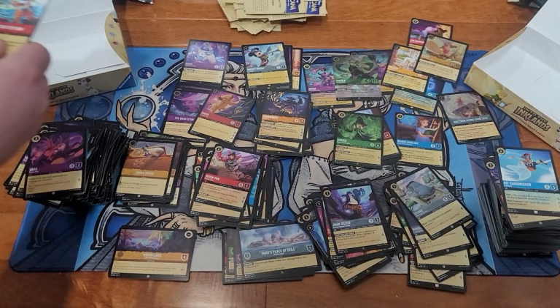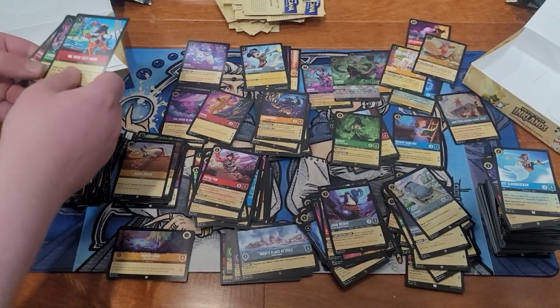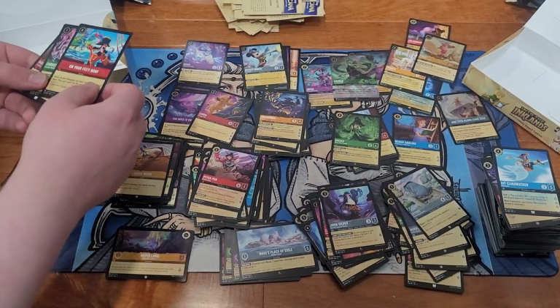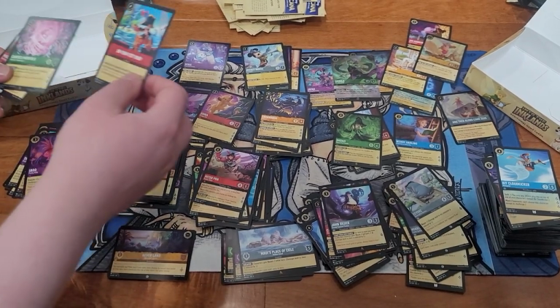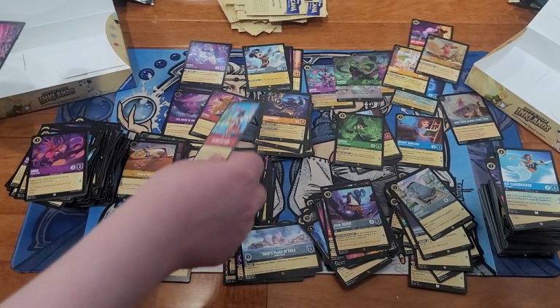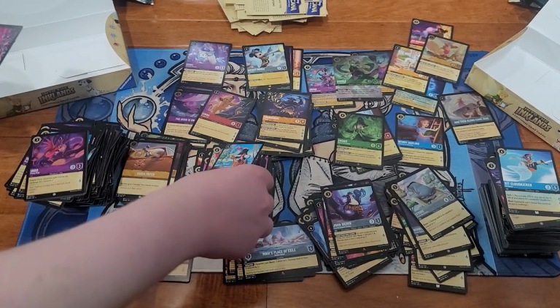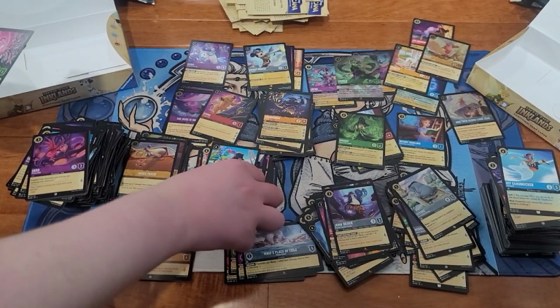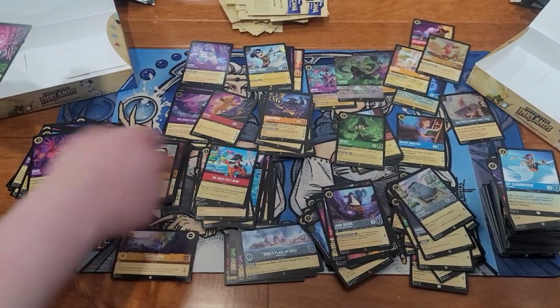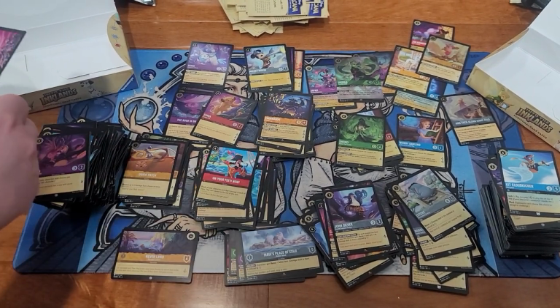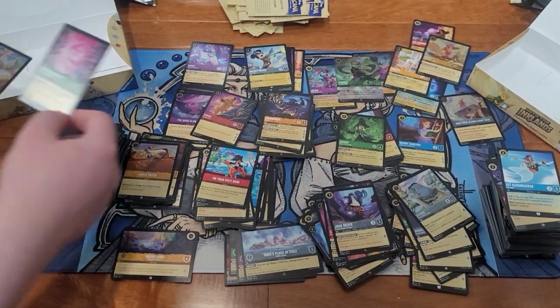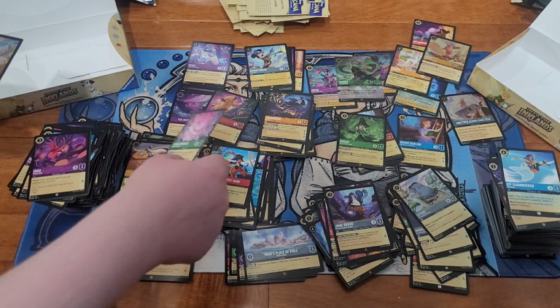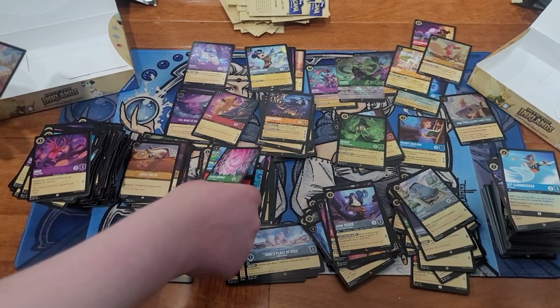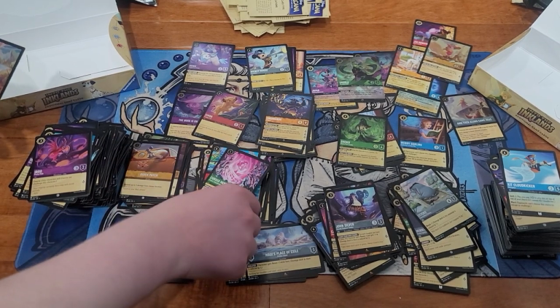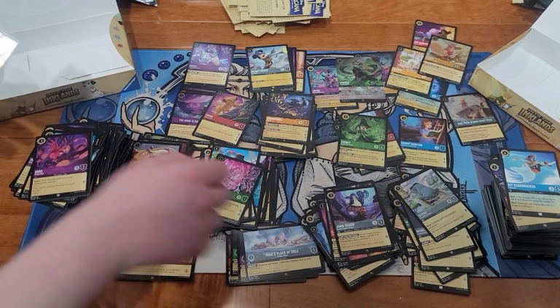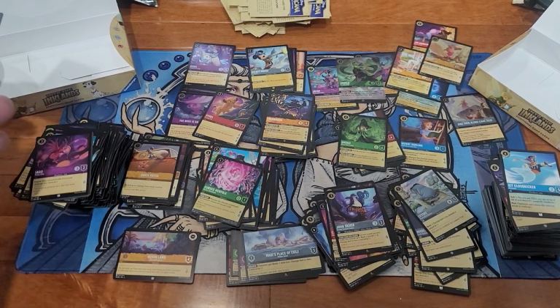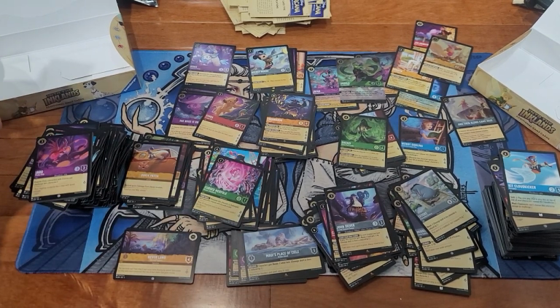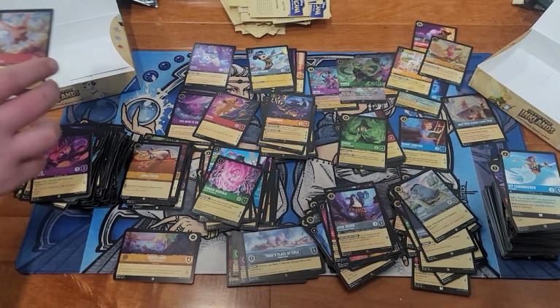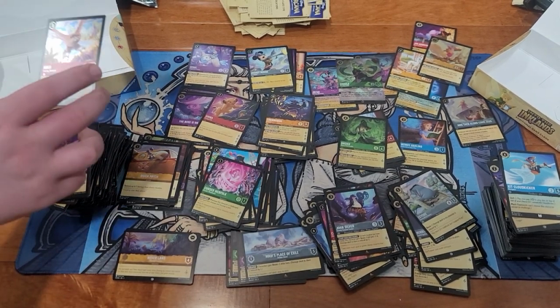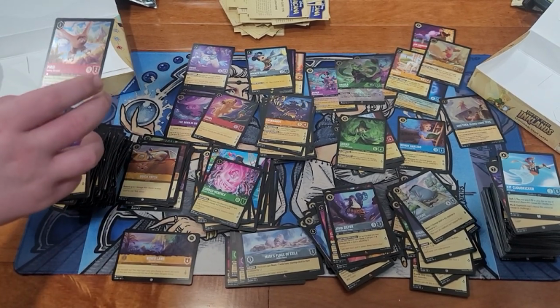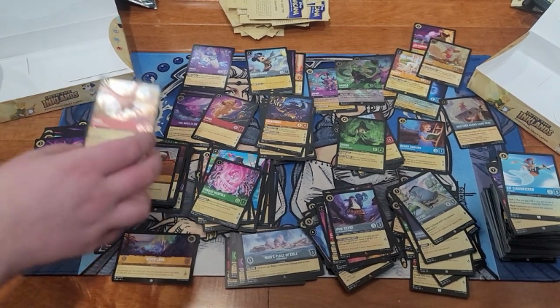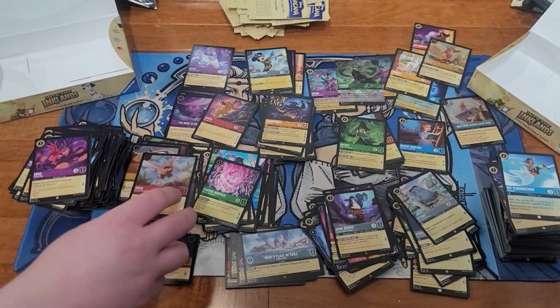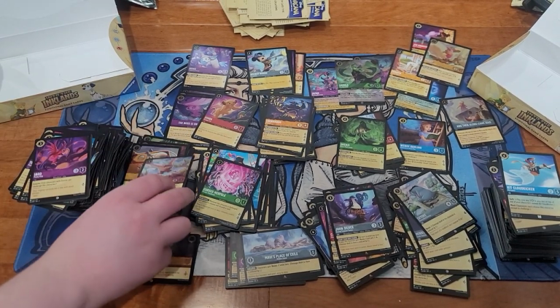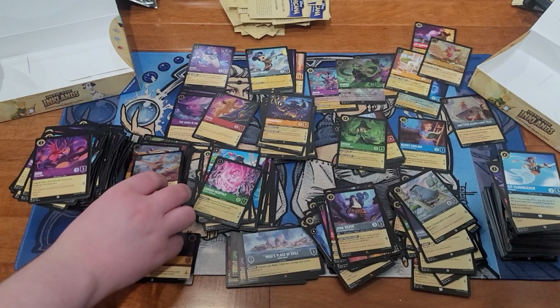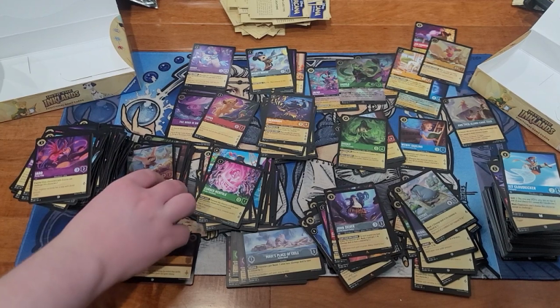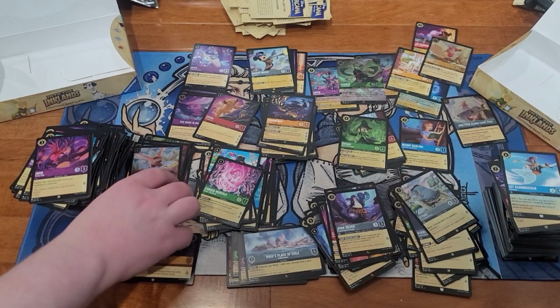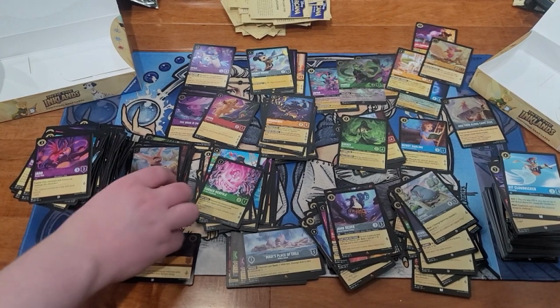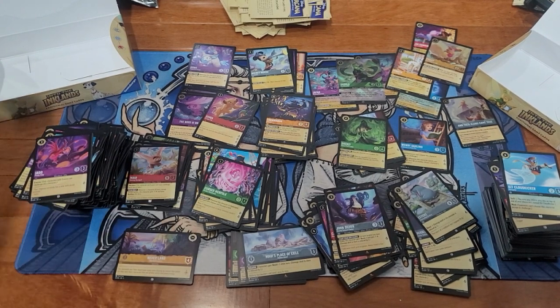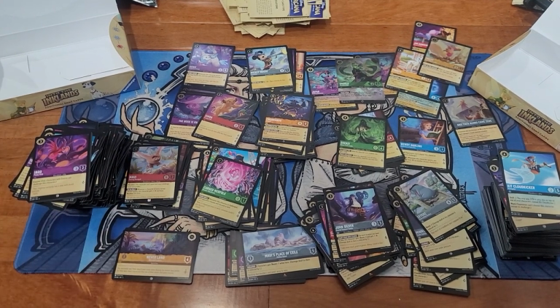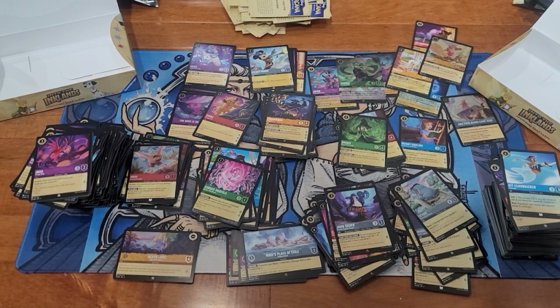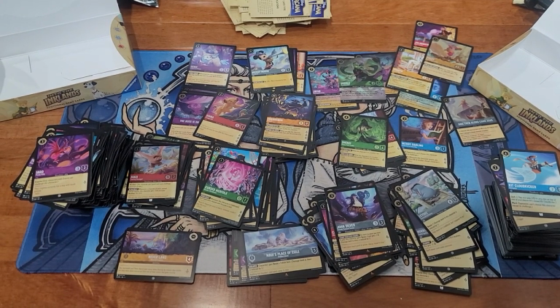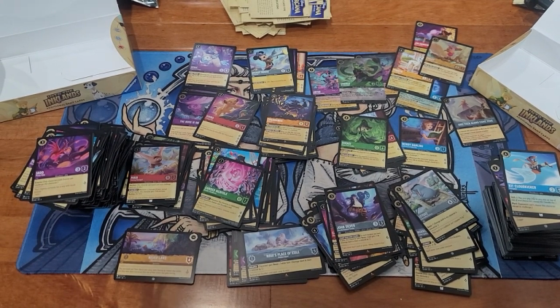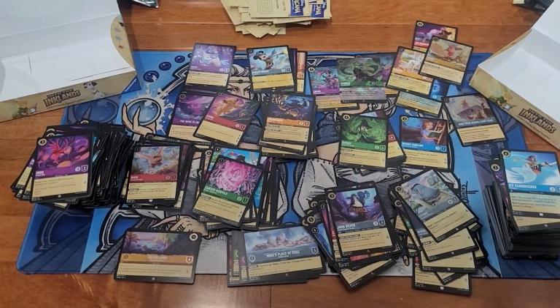On Your Feet Now, John Silver, Cursed Merfolk, and a Maui Hawk foil. Was that your last pack? Yep.